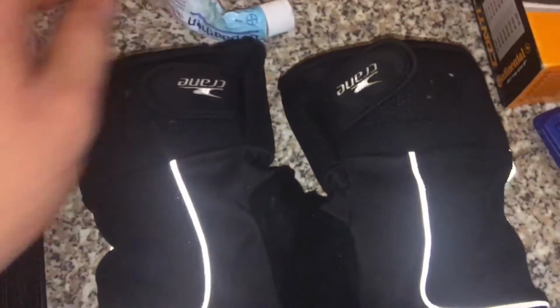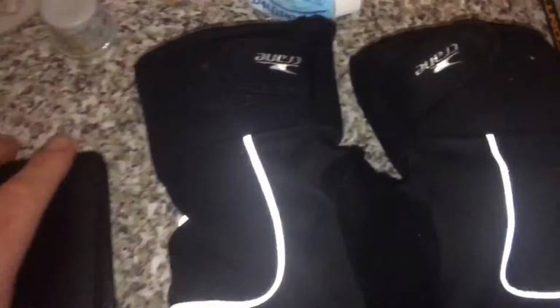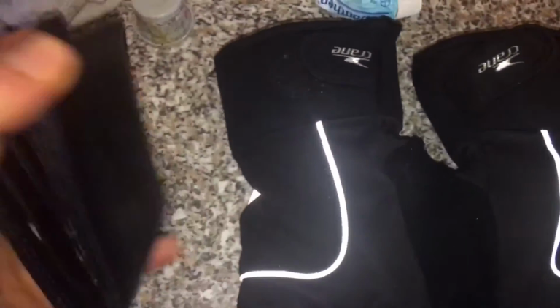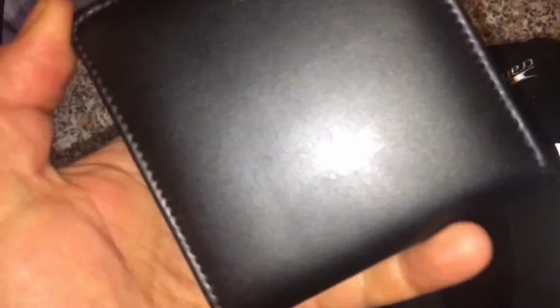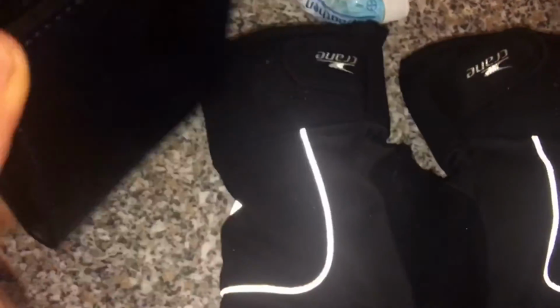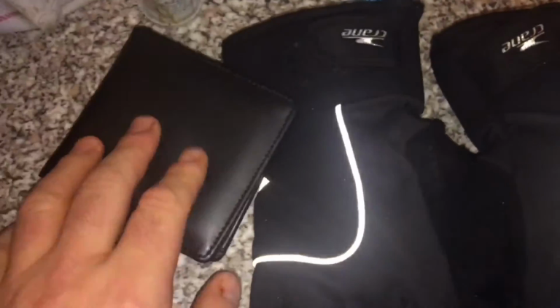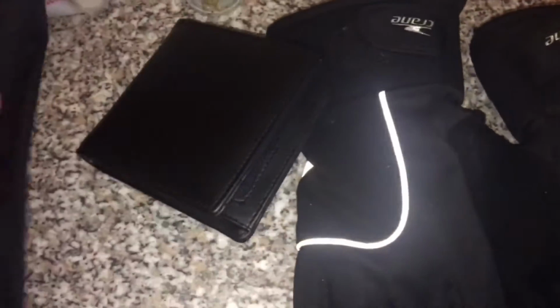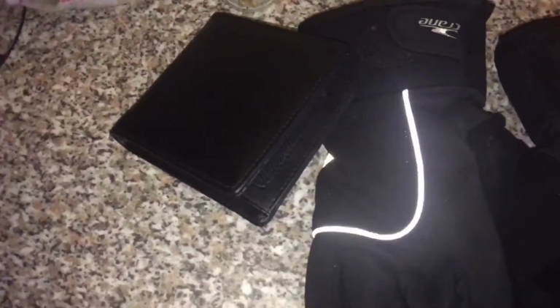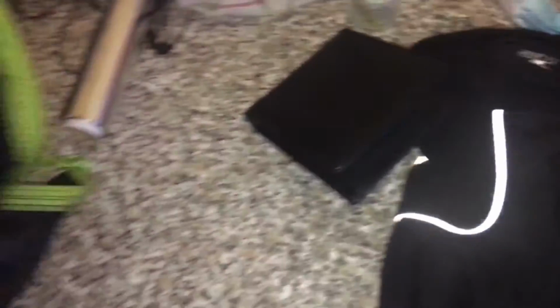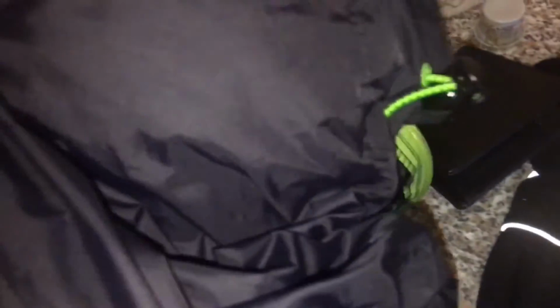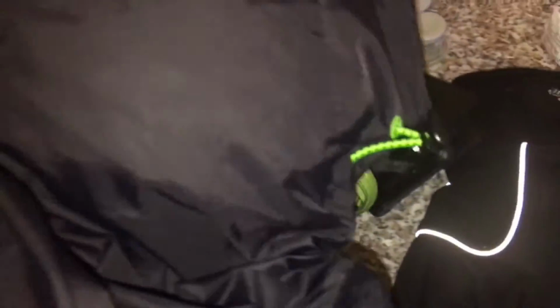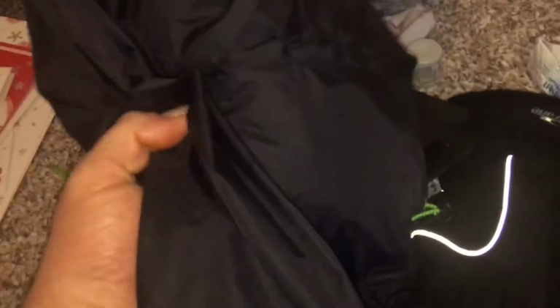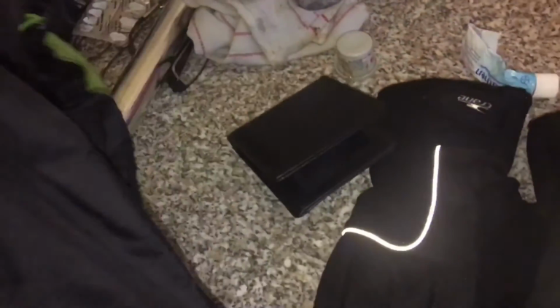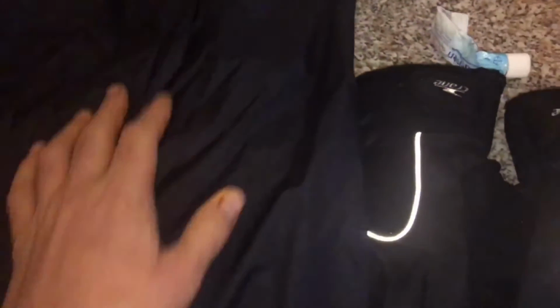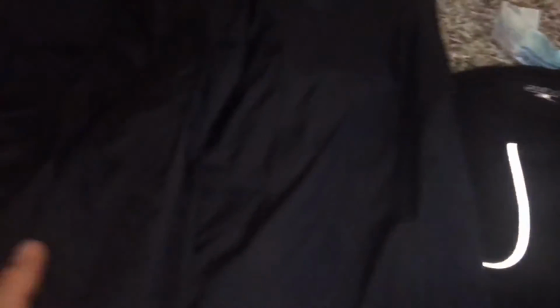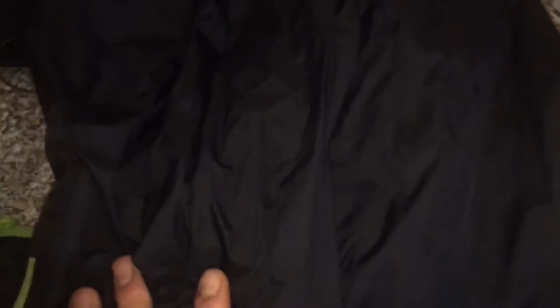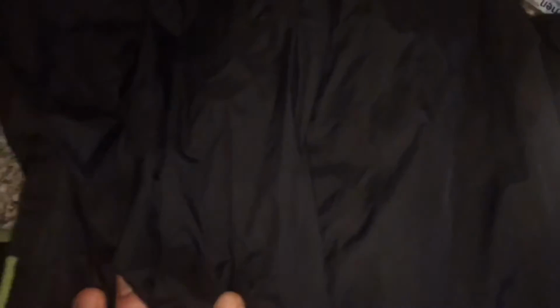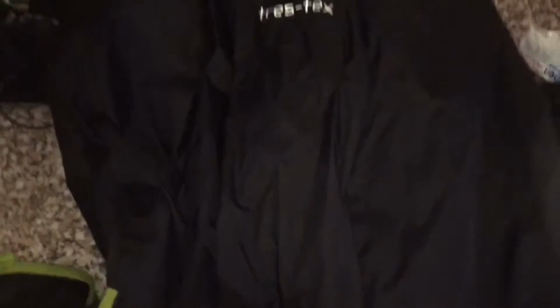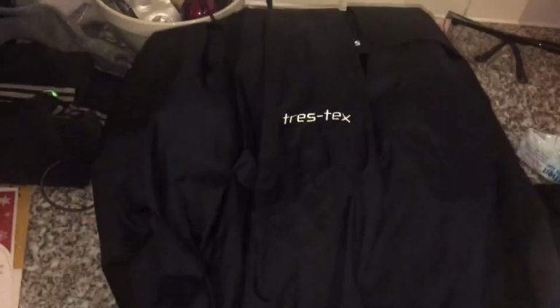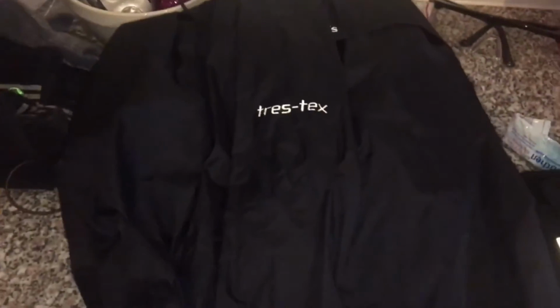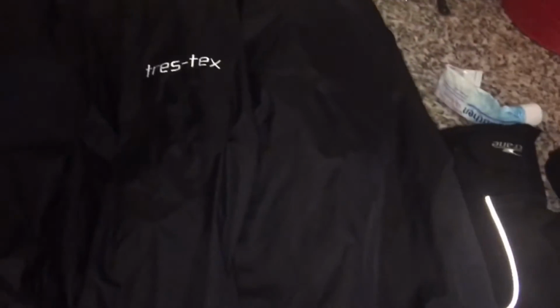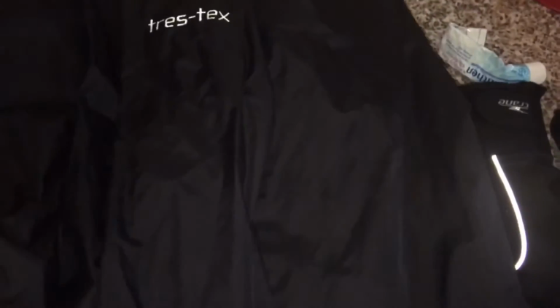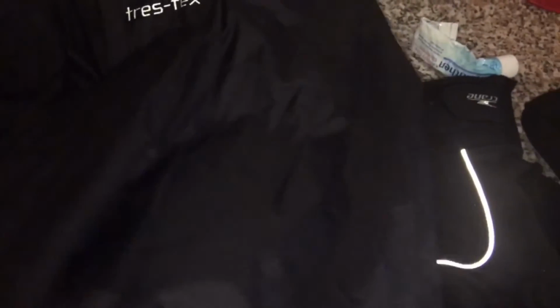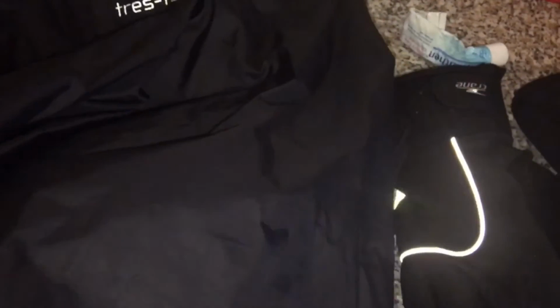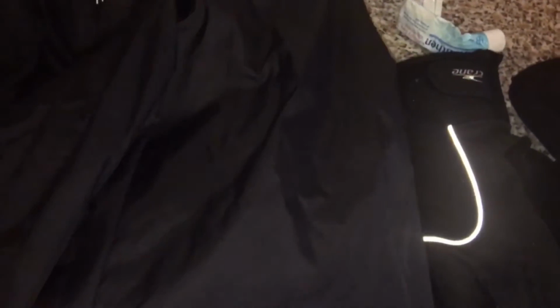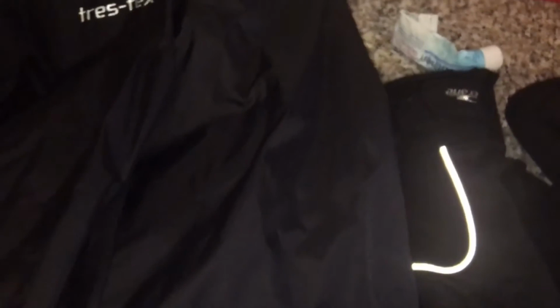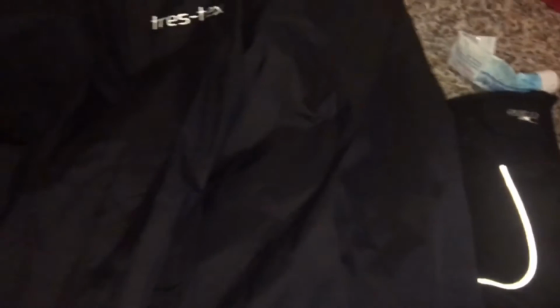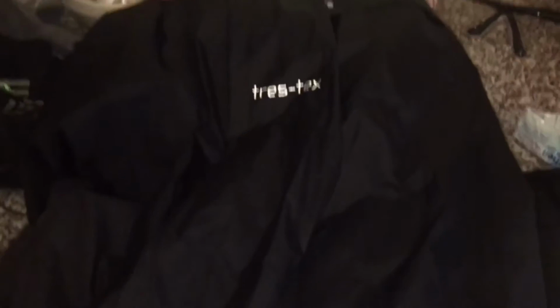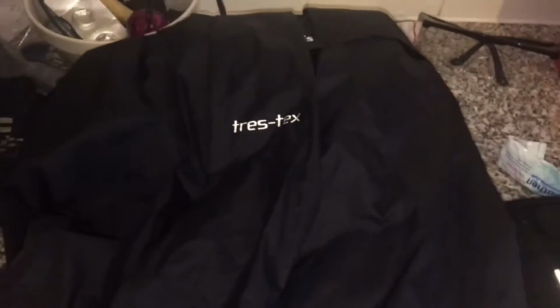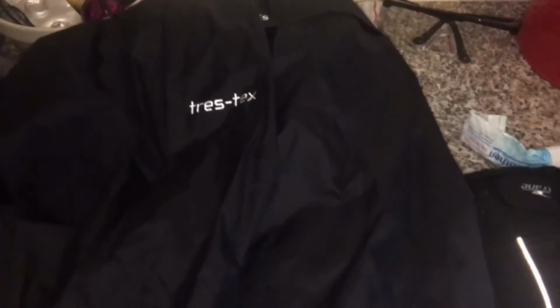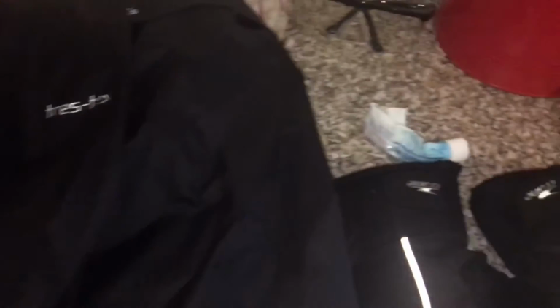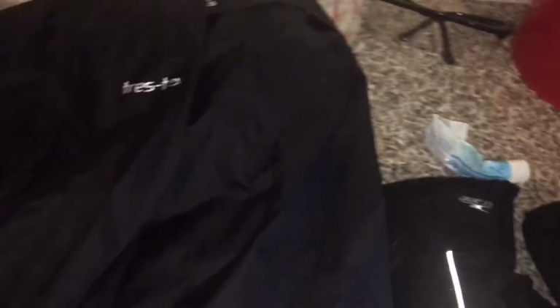Gloves — doesn't need any description. Wallet. And then I'm going to carry my packable jacket from Trespass in the bag as well. So yeah, let's get it going.